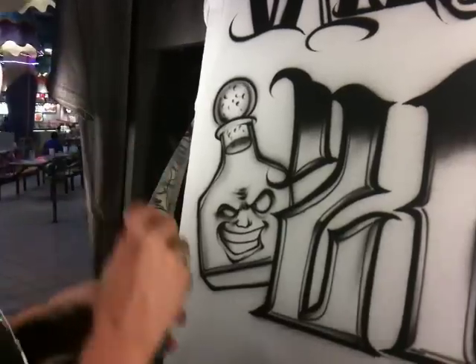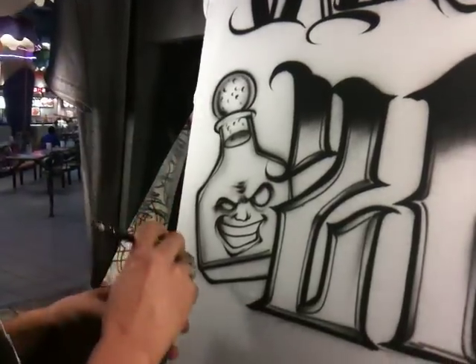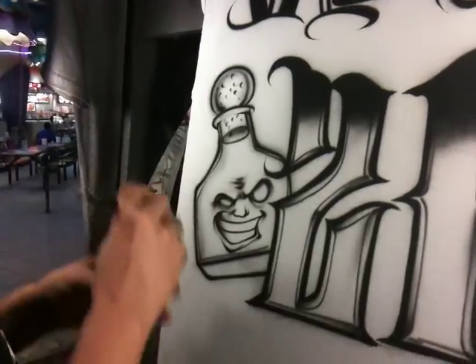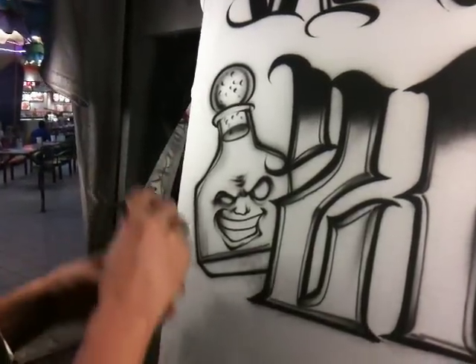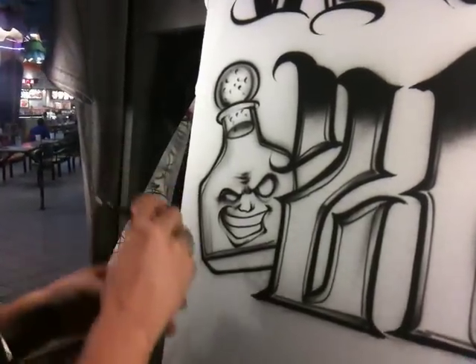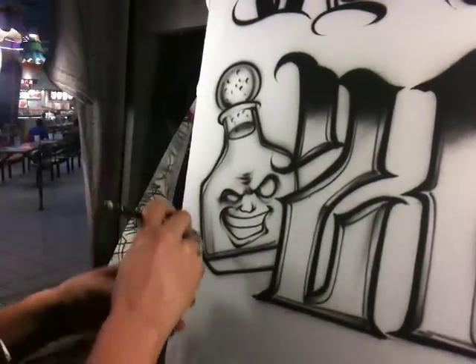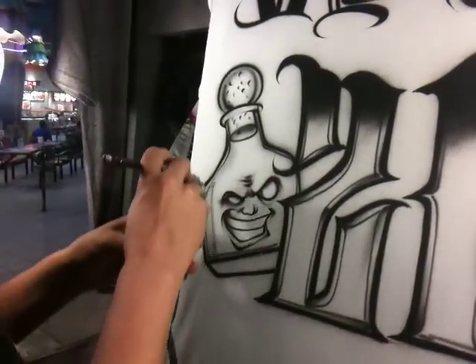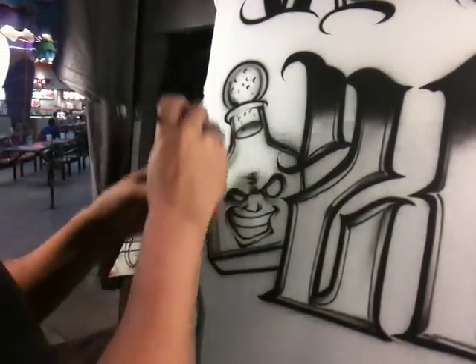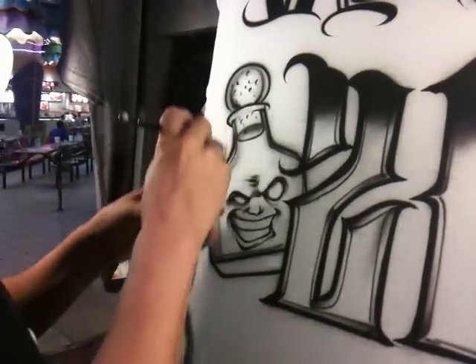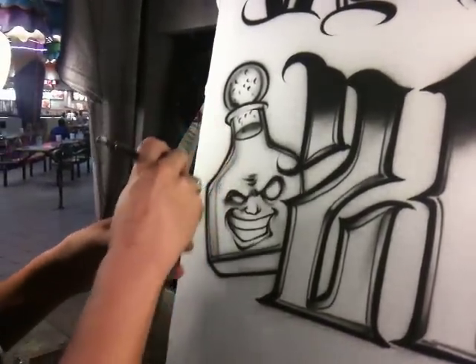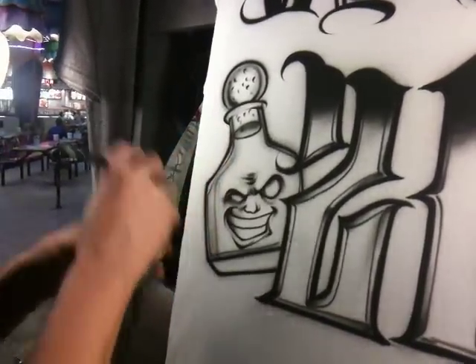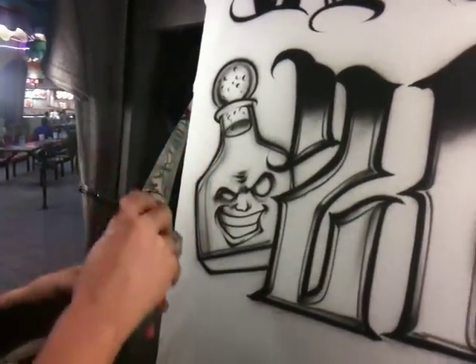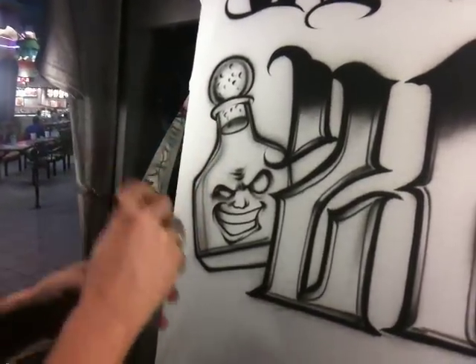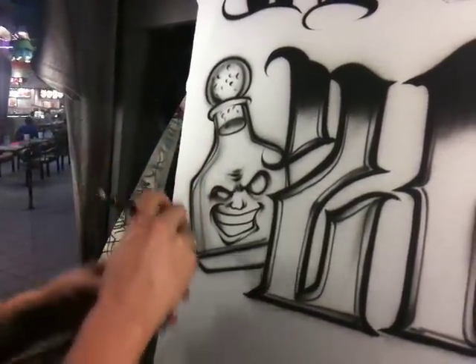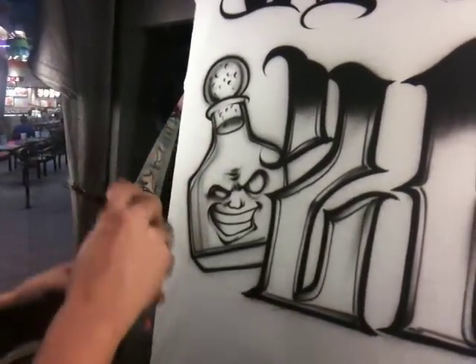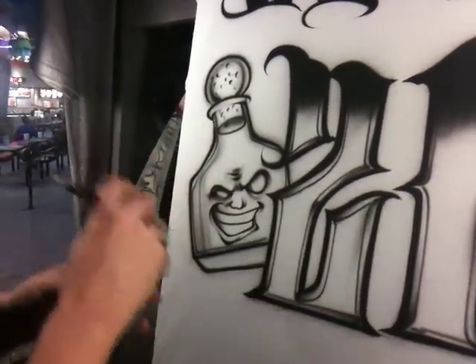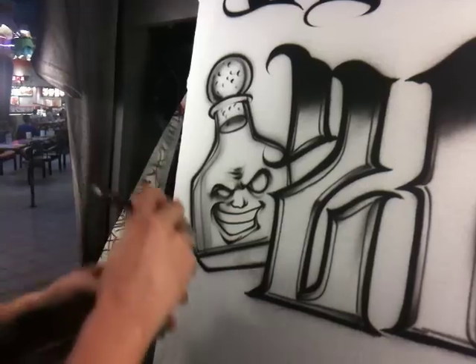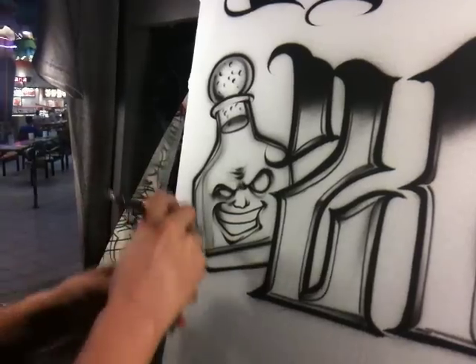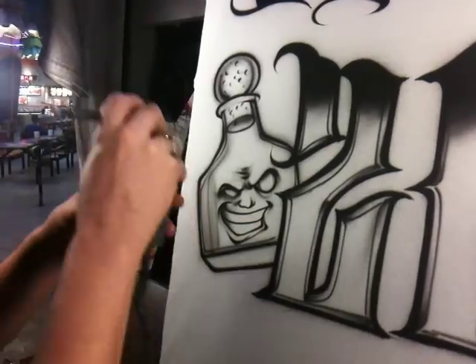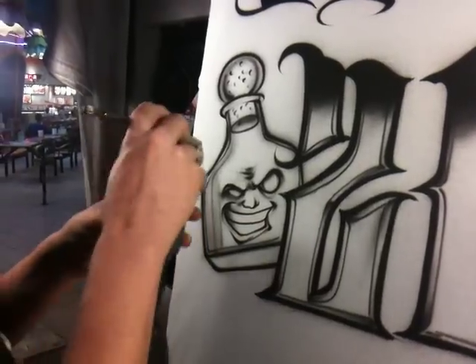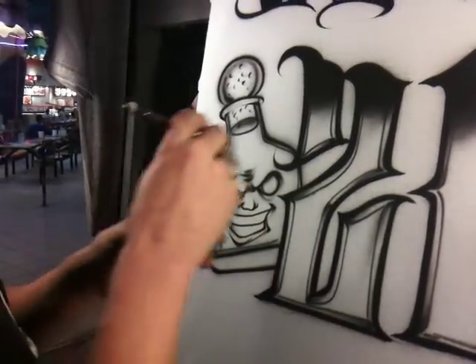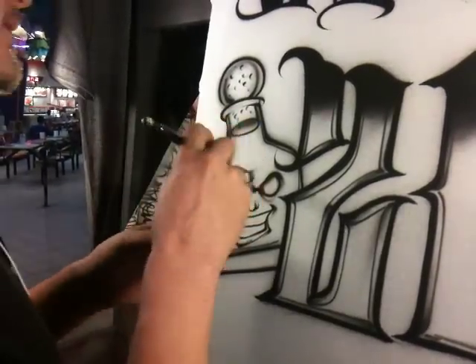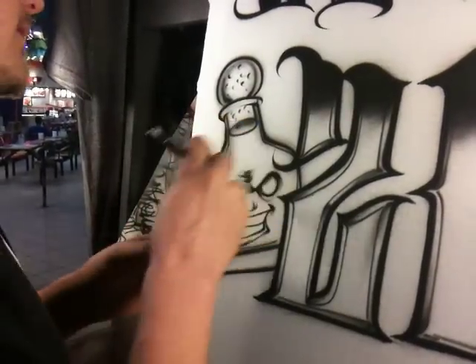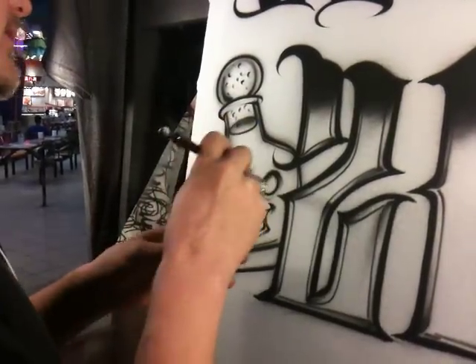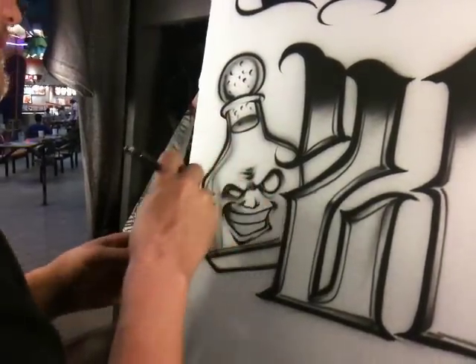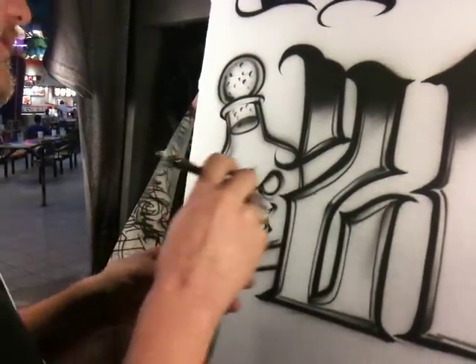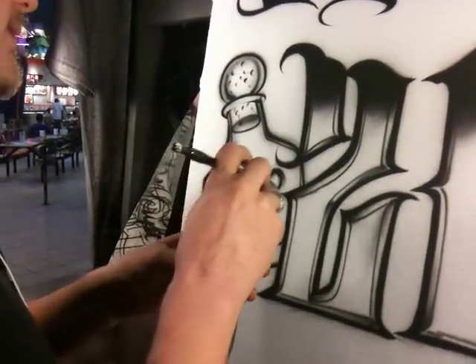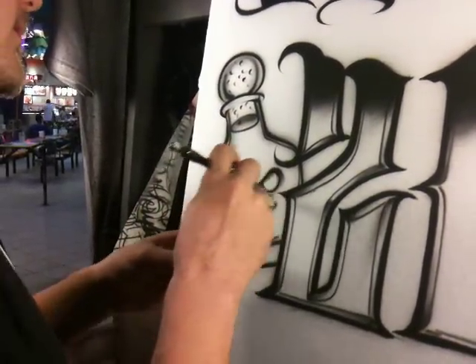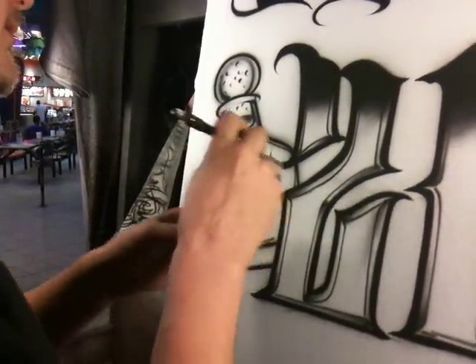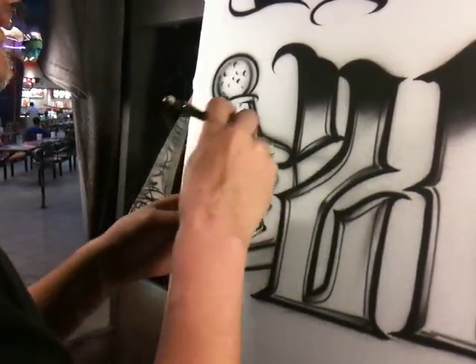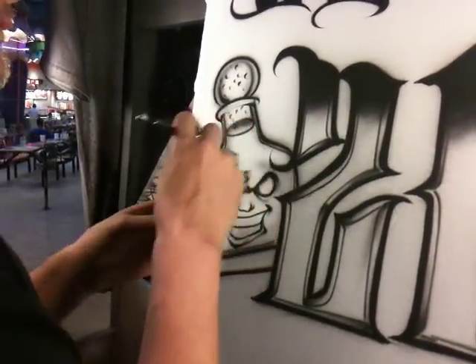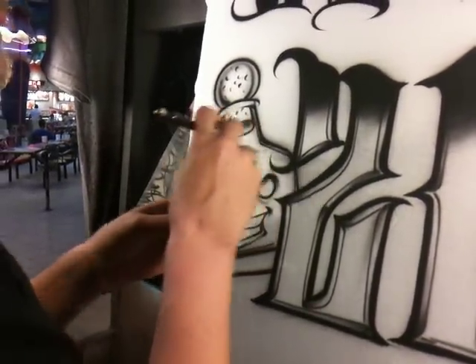We're putting in some glass reflections. We're going to start off with our shadow reflections. And a liquid line.